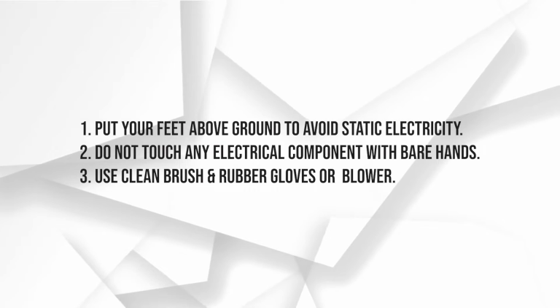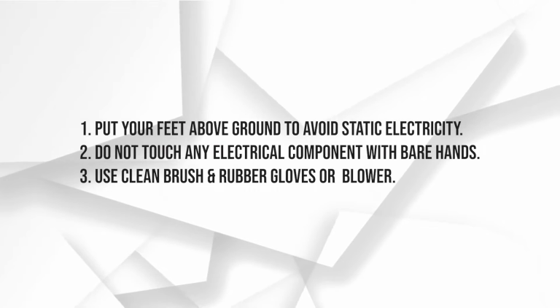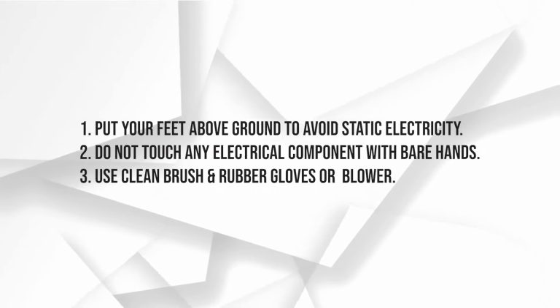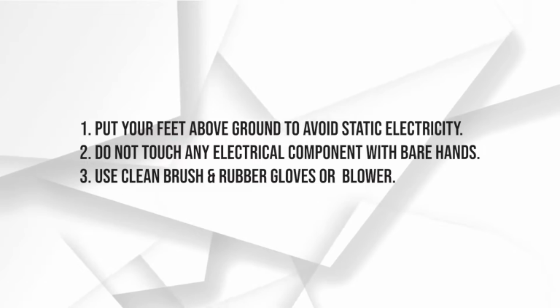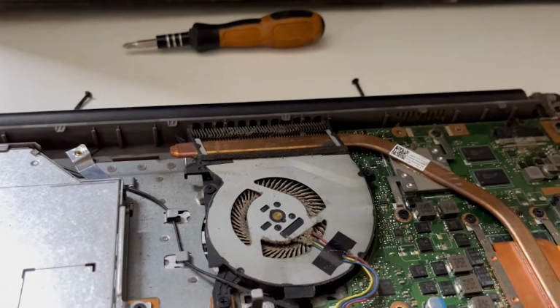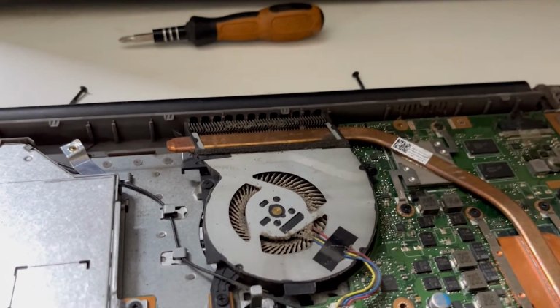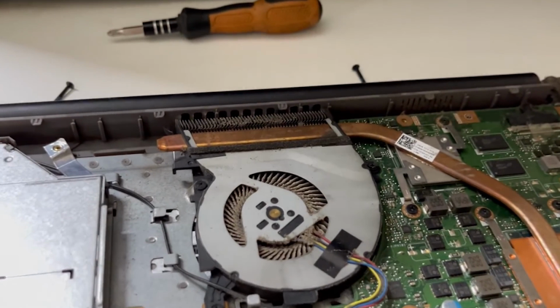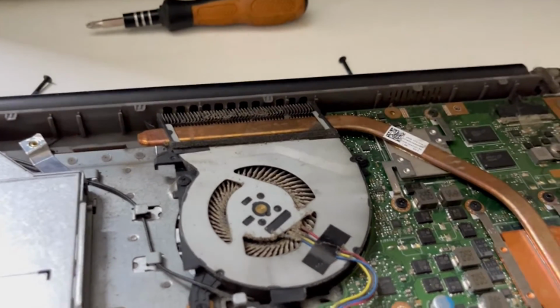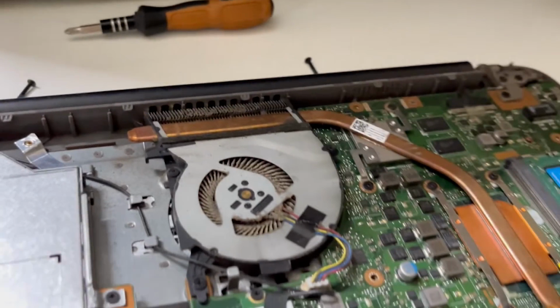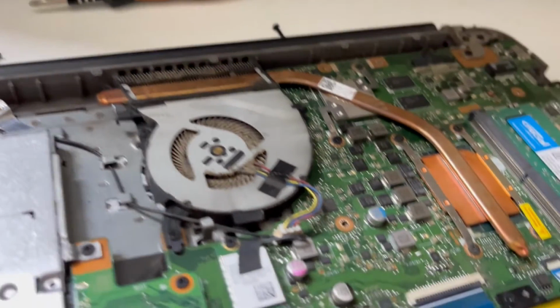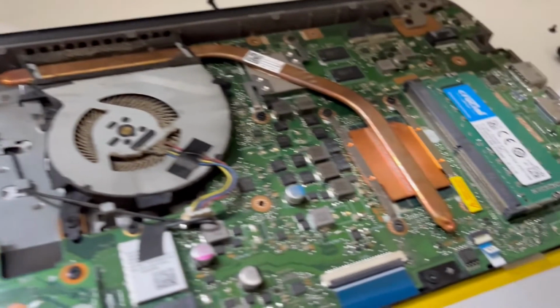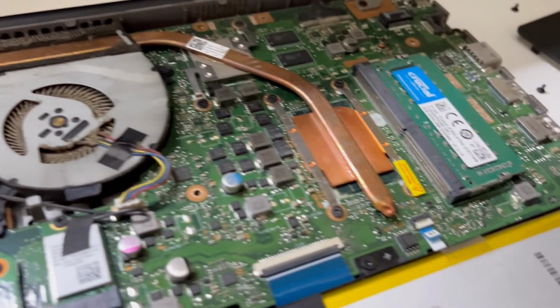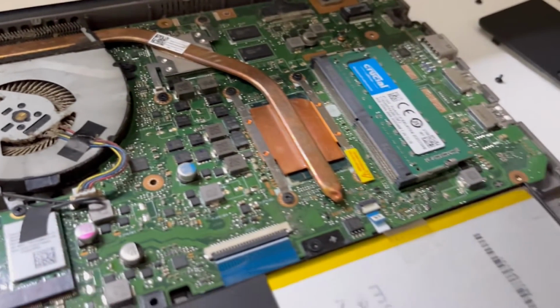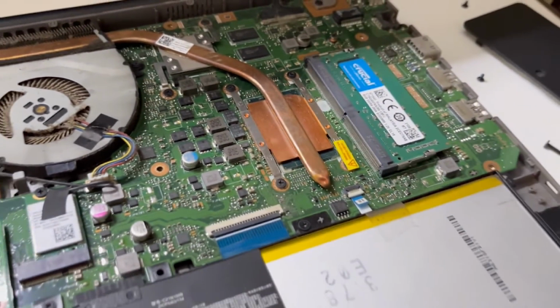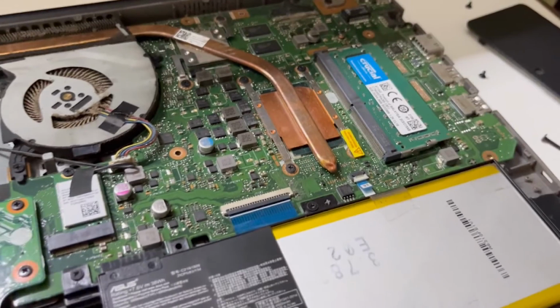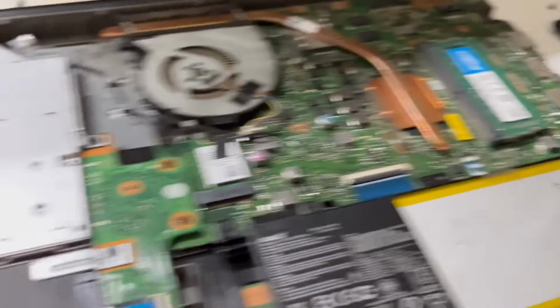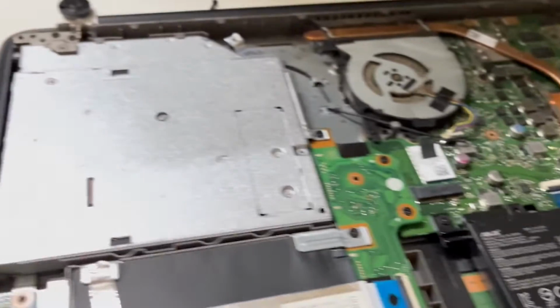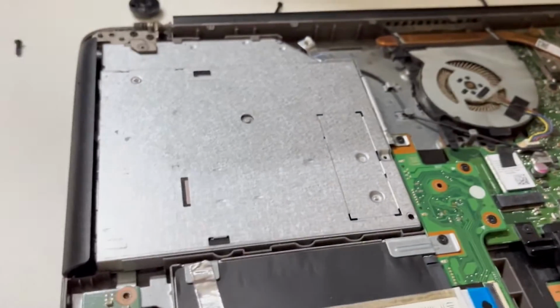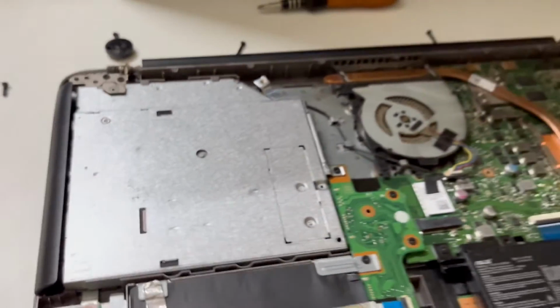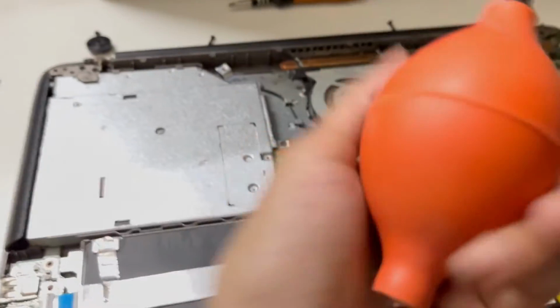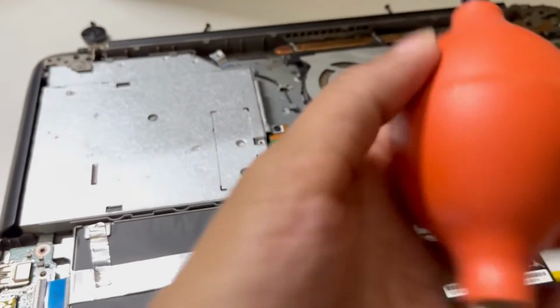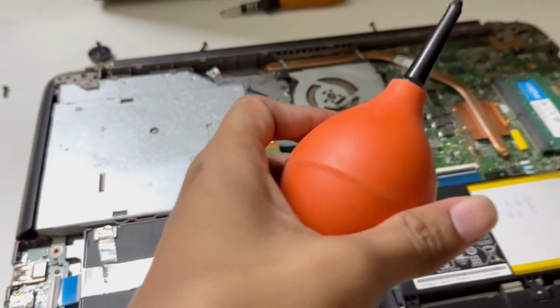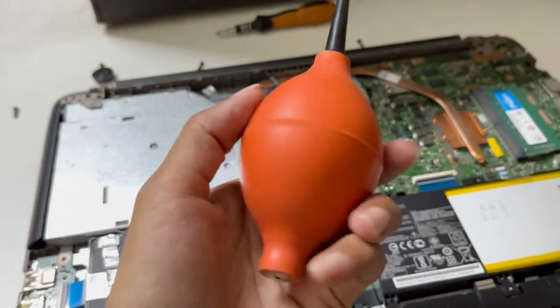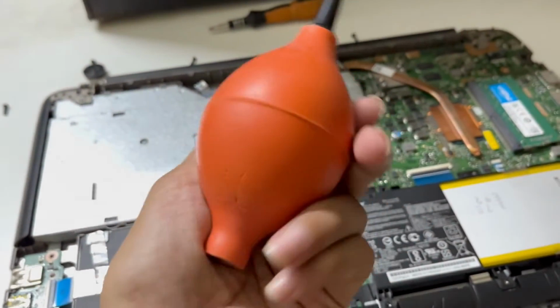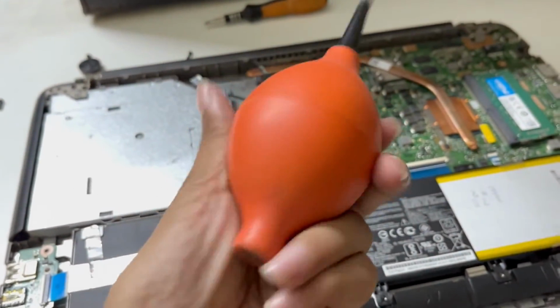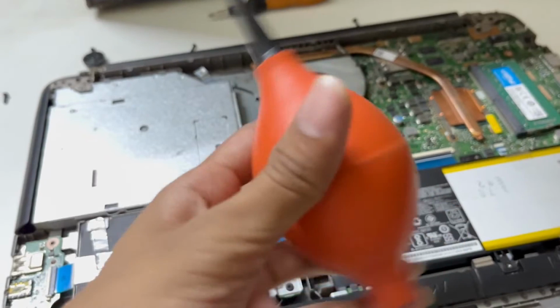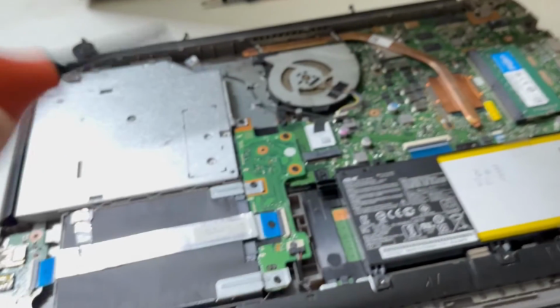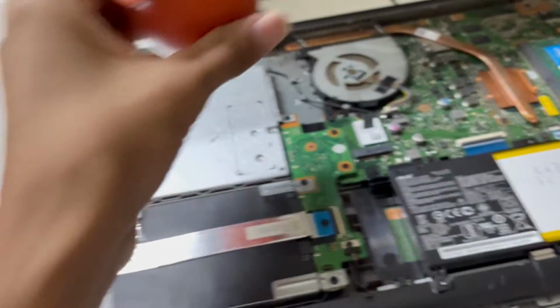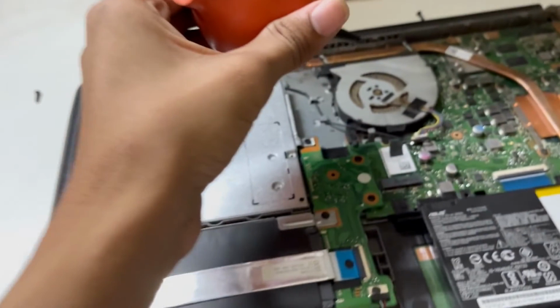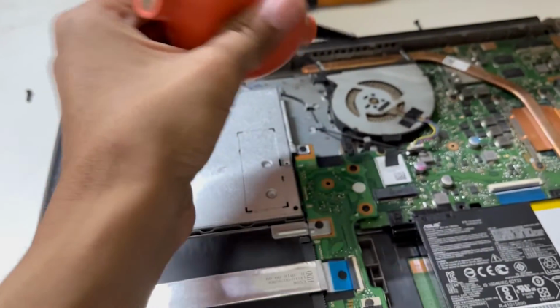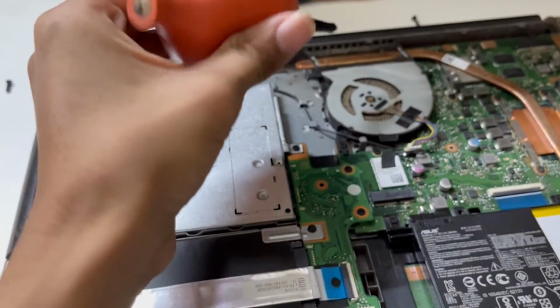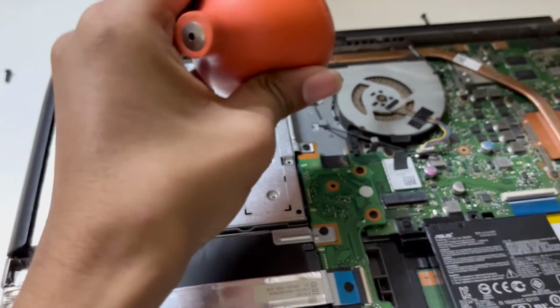Always make sure to follow these safety precautions: keep your feet above the ground and do not touch any electrical component with bare hands. After identifying all of this, you just have to use the air blower — this one is manual and I really like it.